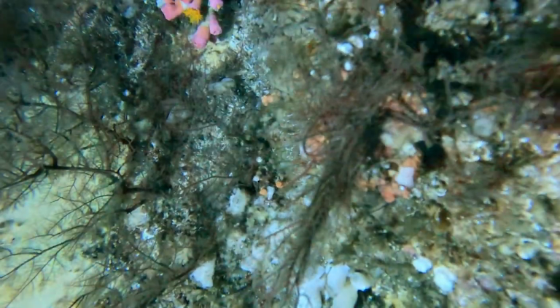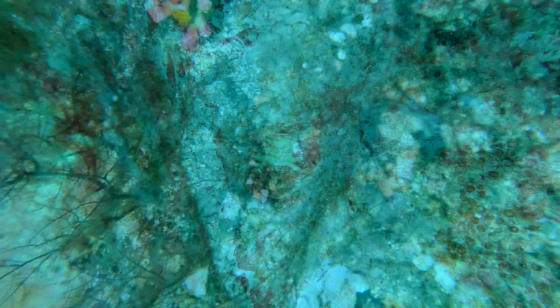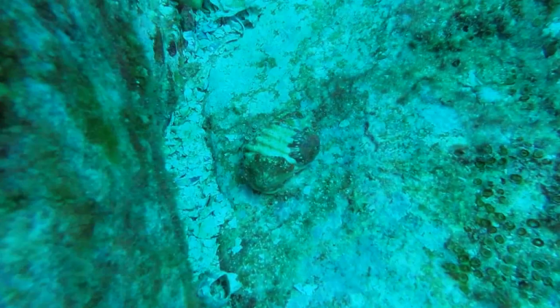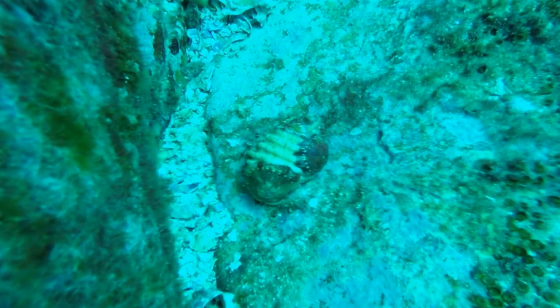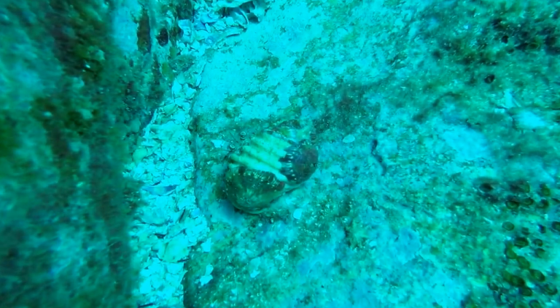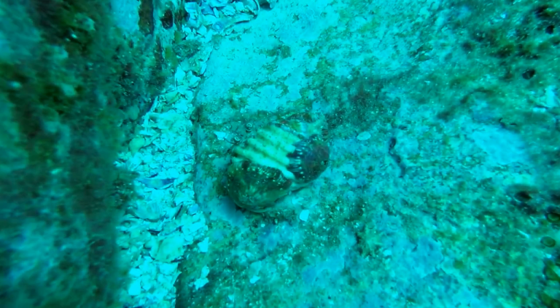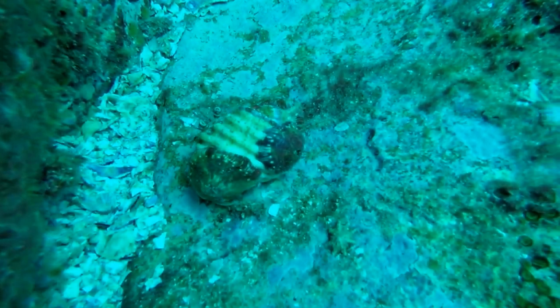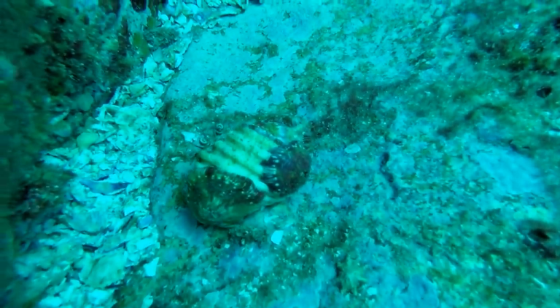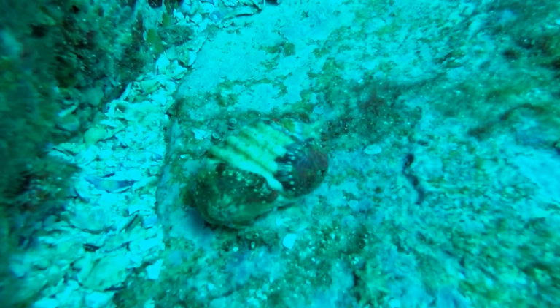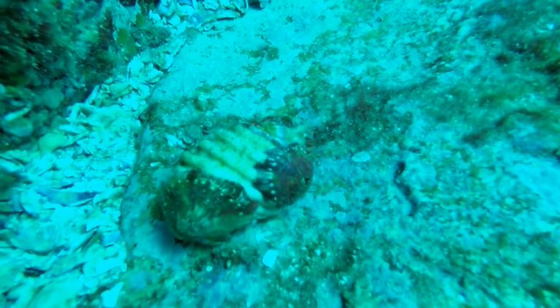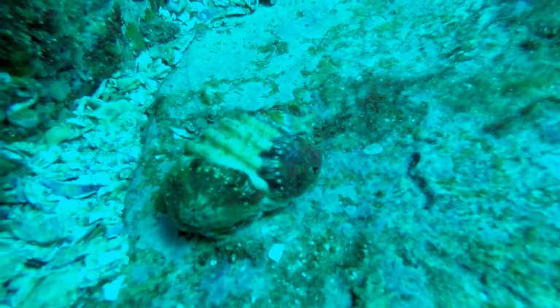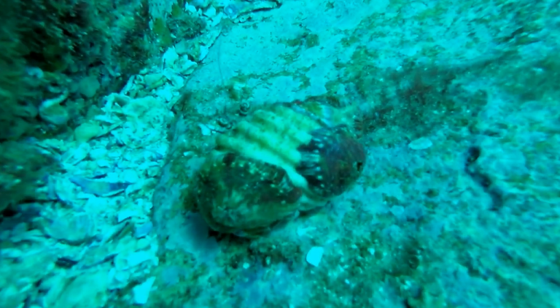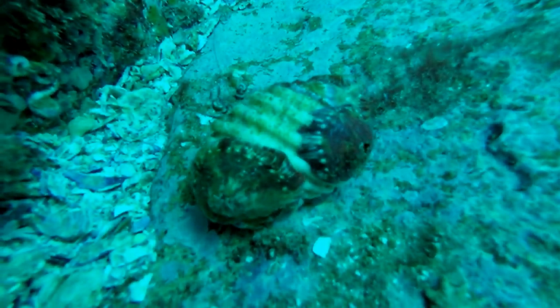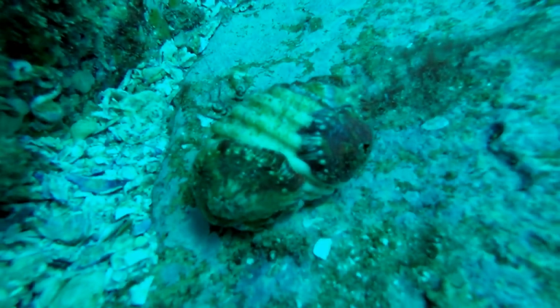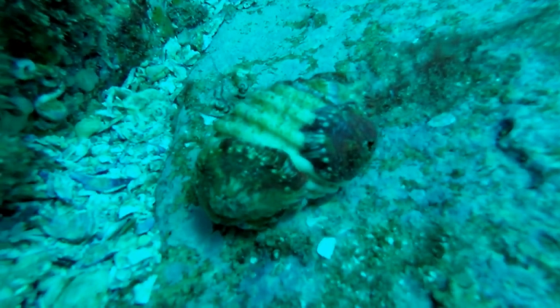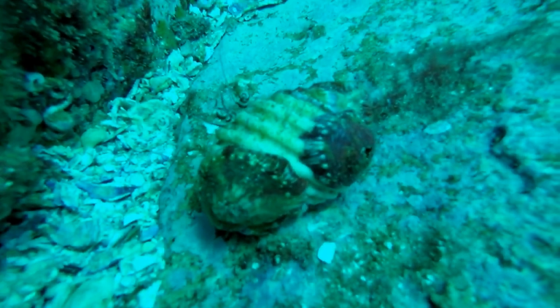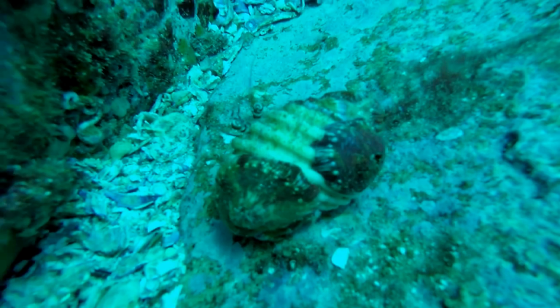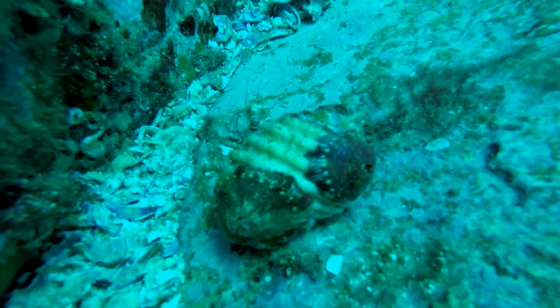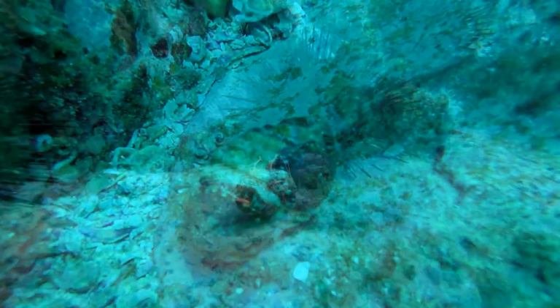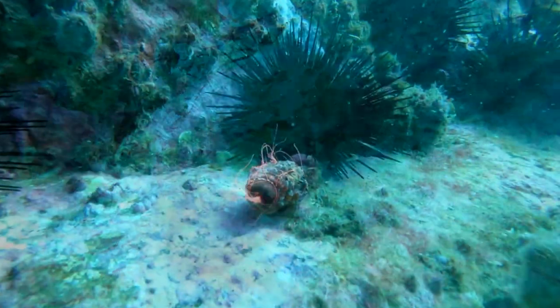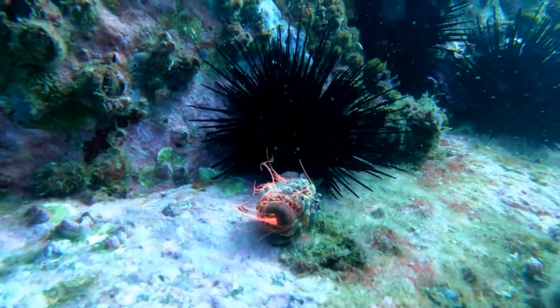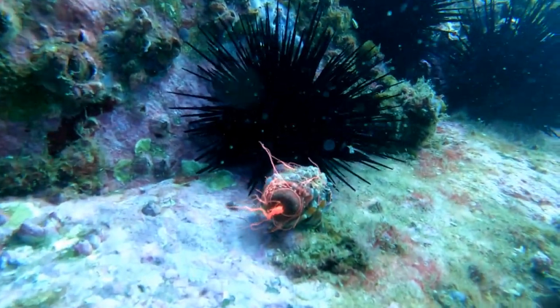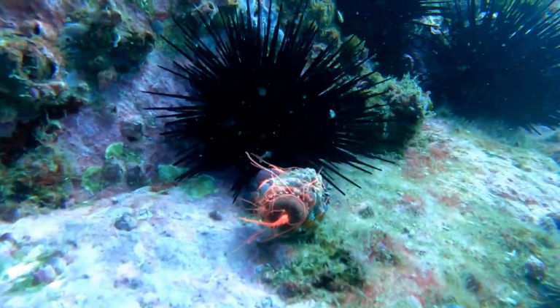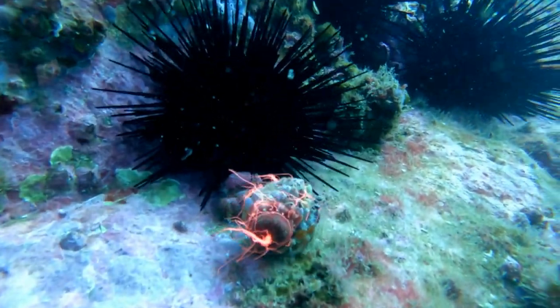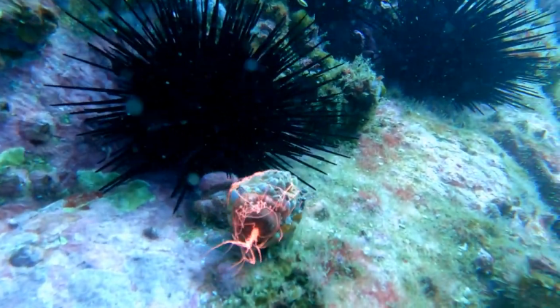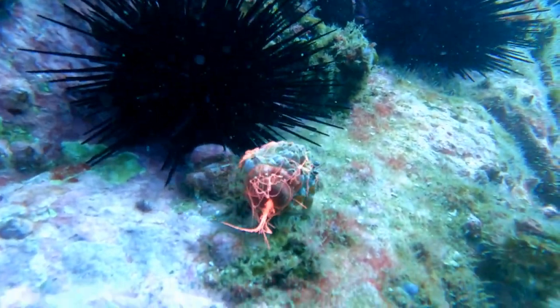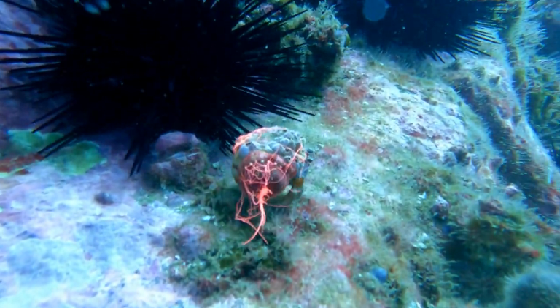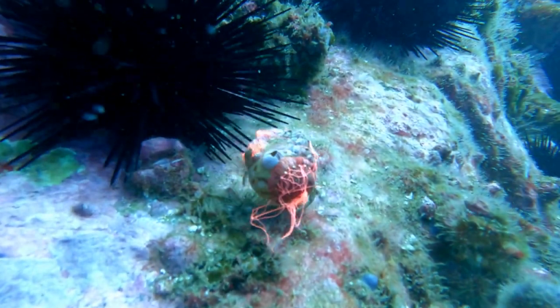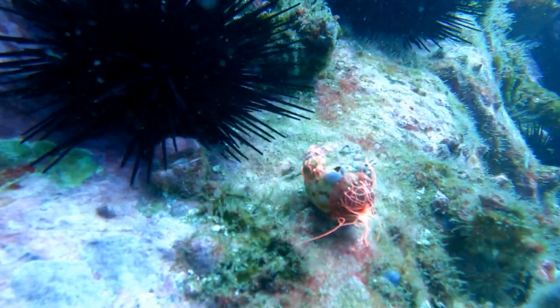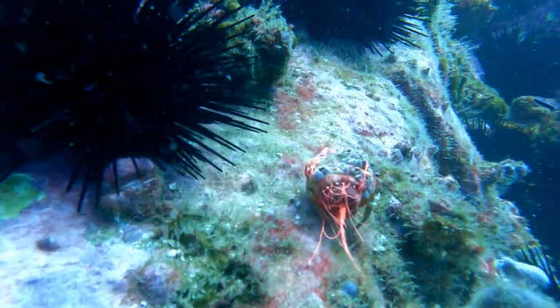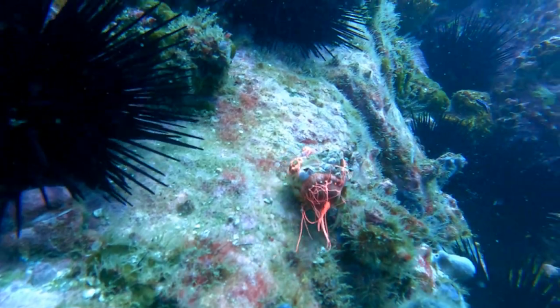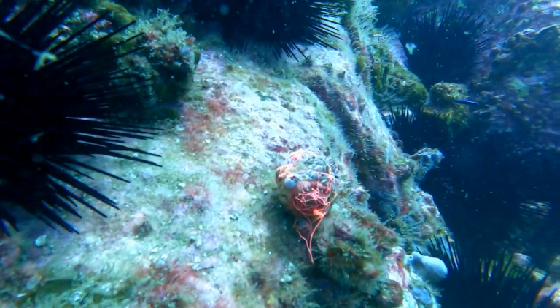This is a type of hermit crab, but you could also call it a type of decorator crab, because they decorate their shells with anemones. When these anemones are disturbed, they secrete a fluoro pink substance that deters octopus from eating them.